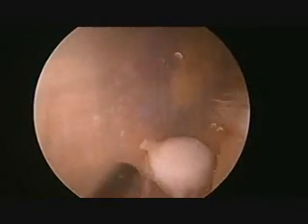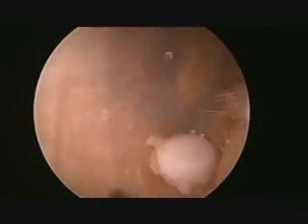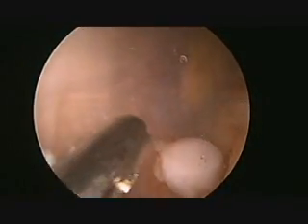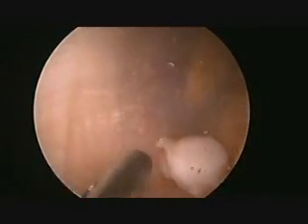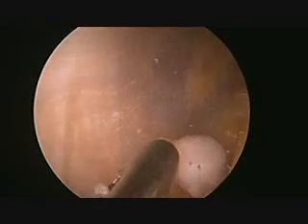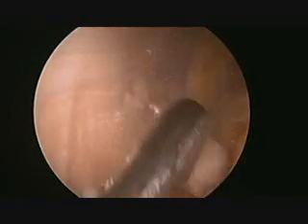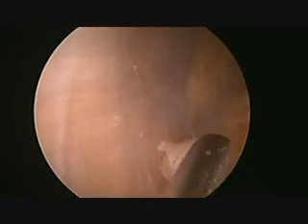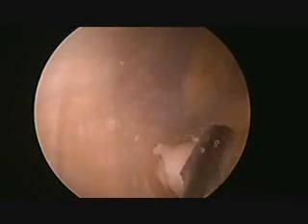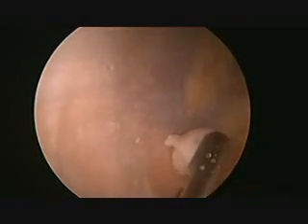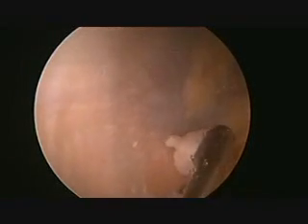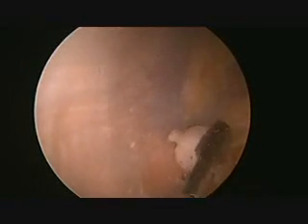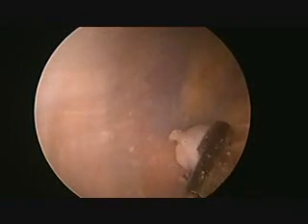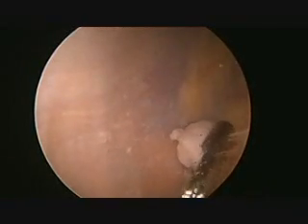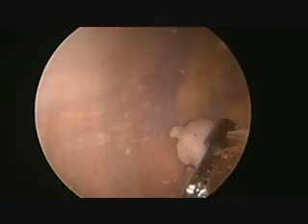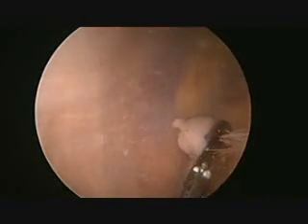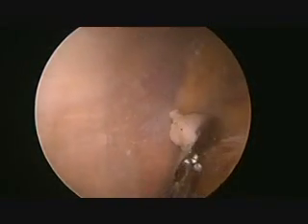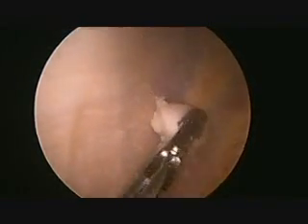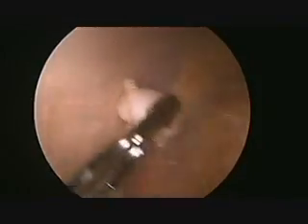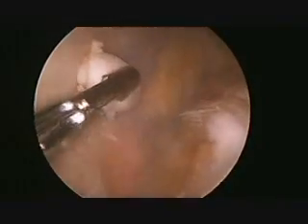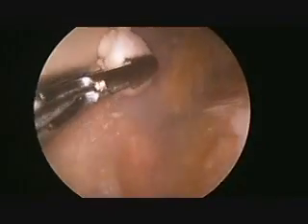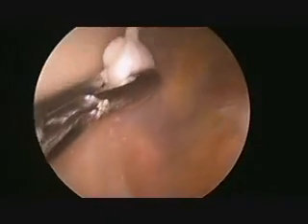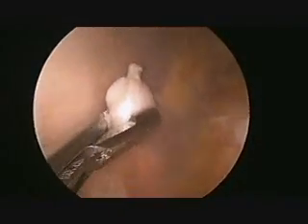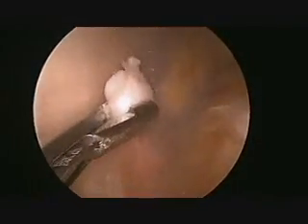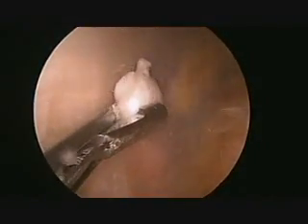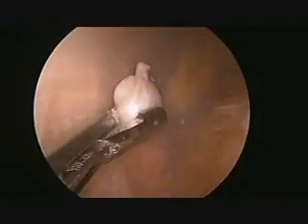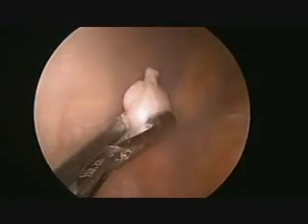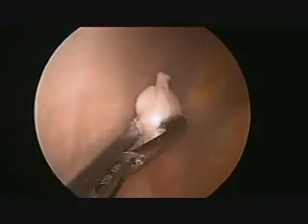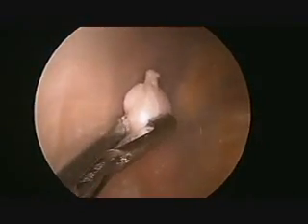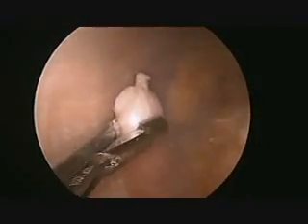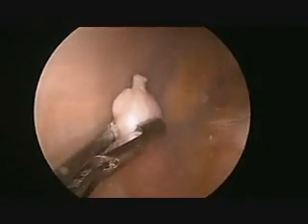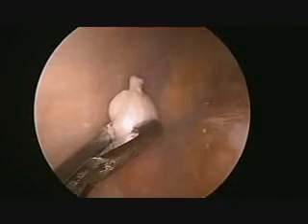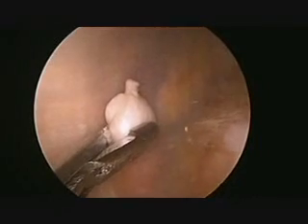A grasper is then inserted and is used to remove the loose body without any difficulty. It is important to make sure that the grasper has a secure hold on the loose body so it doesn't get lost in the soft tissue as it is being removed from the knee.